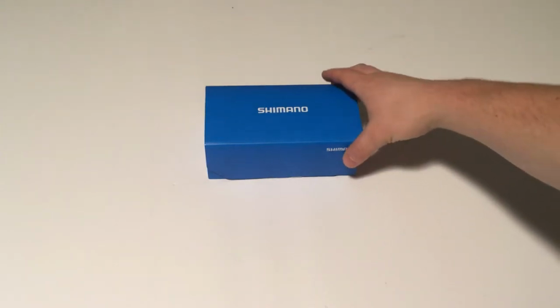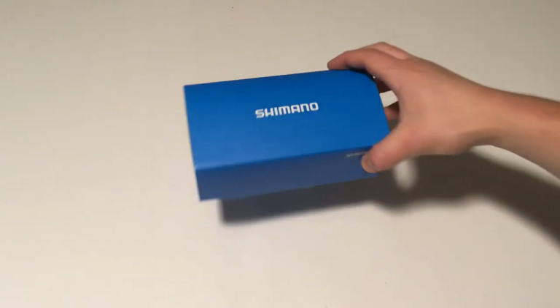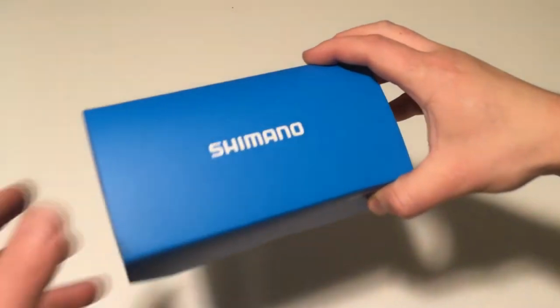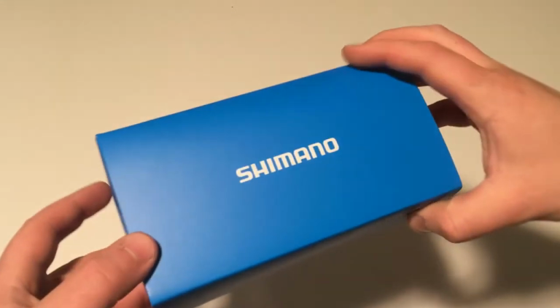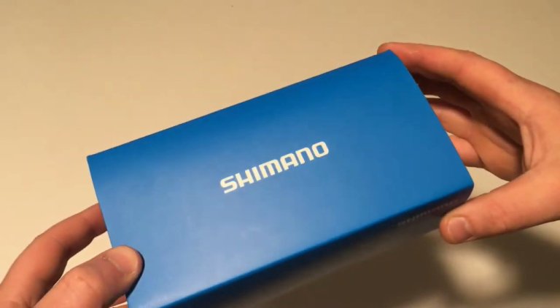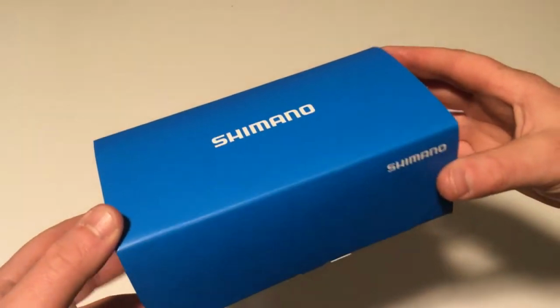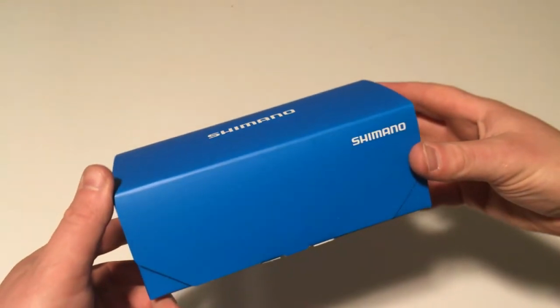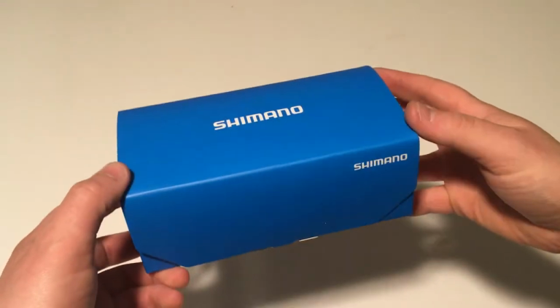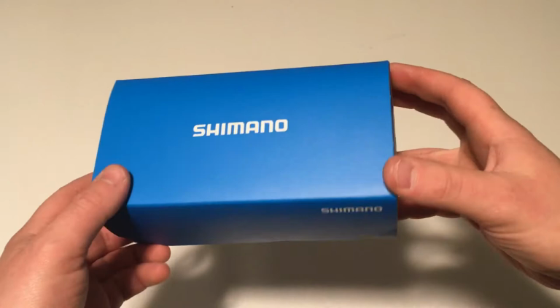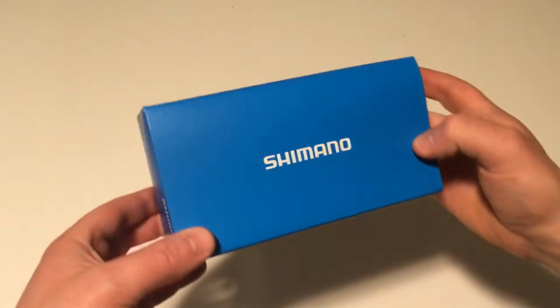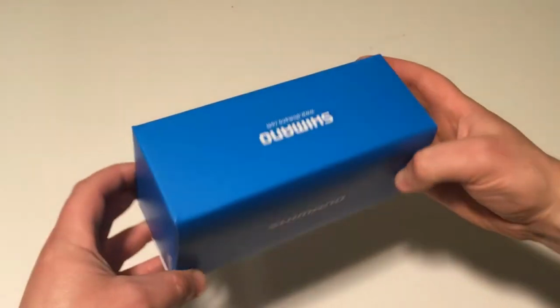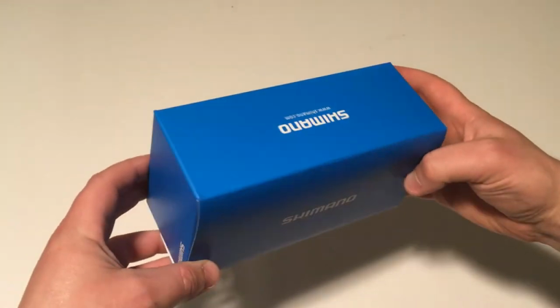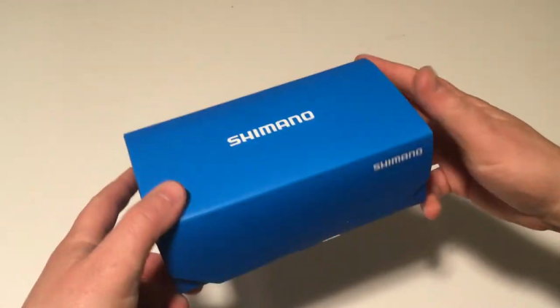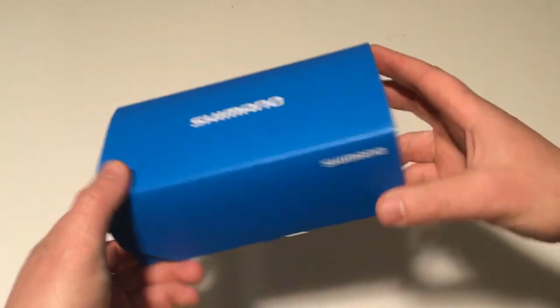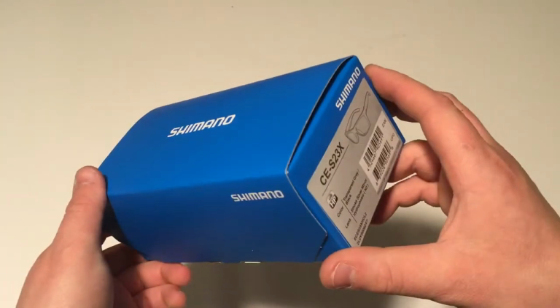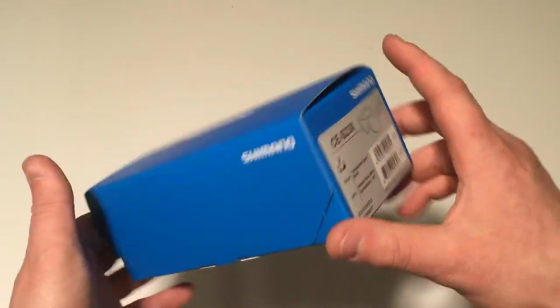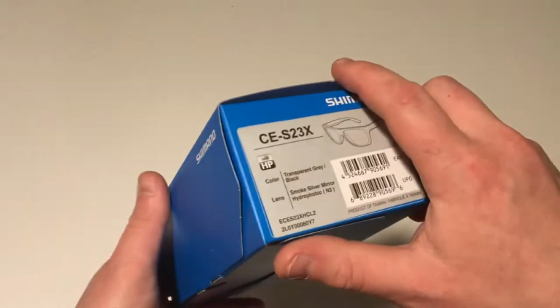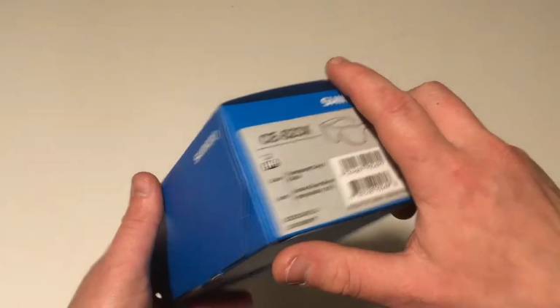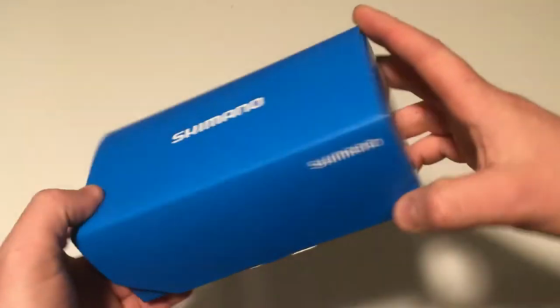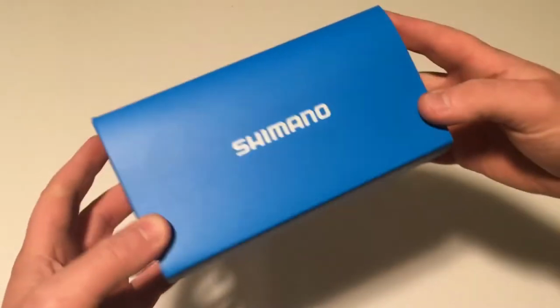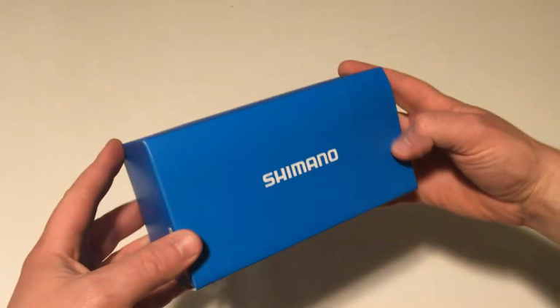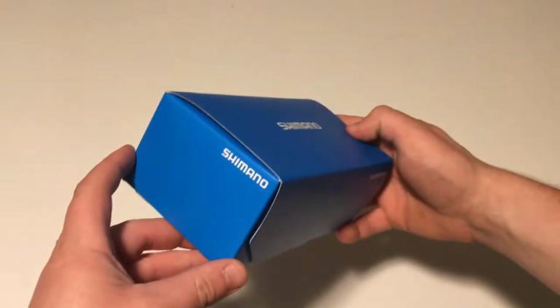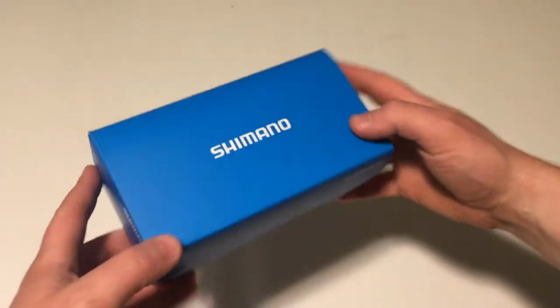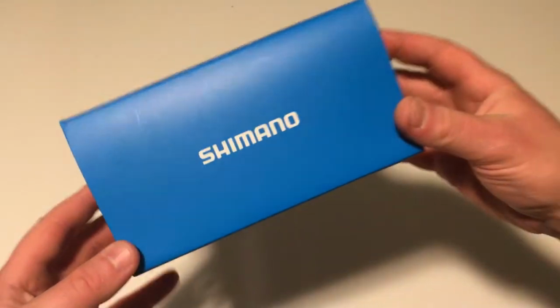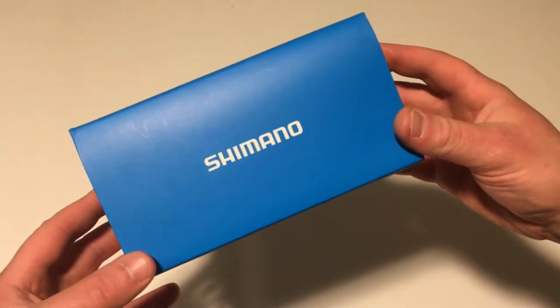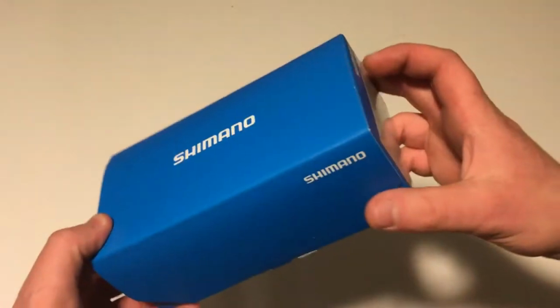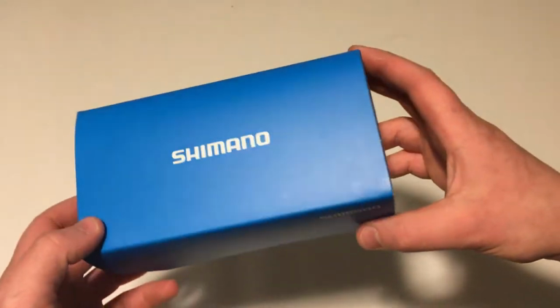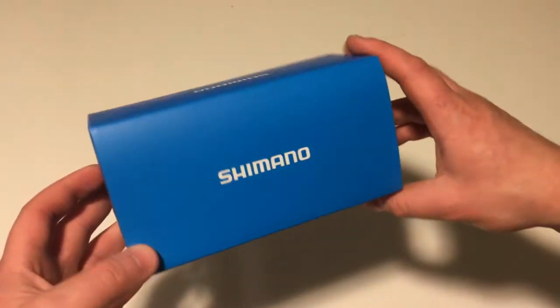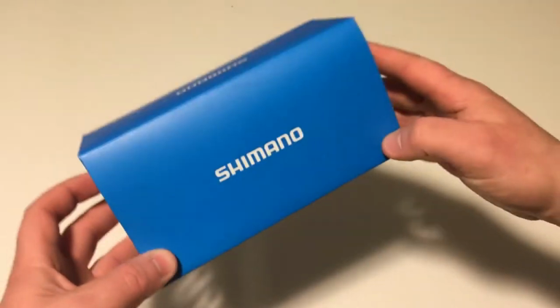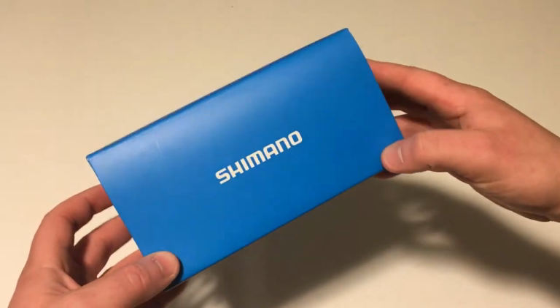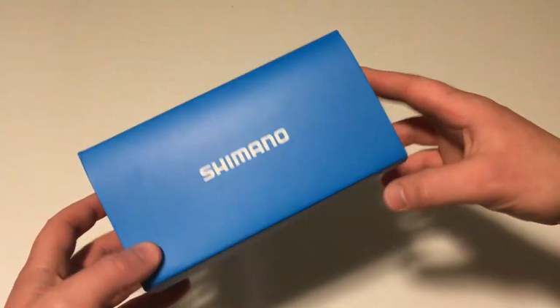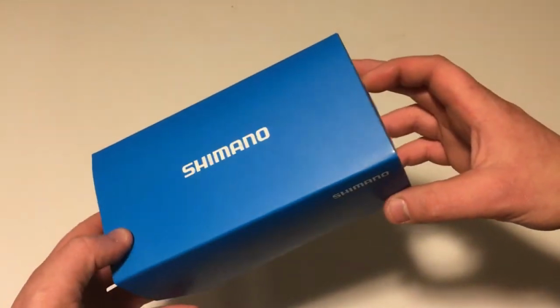Hi there! Today on James the Bike Guy we're taking a look at something a little bit different than the normal things on the channel, but it is still made by a bike company. It is some Shimano eyewear.